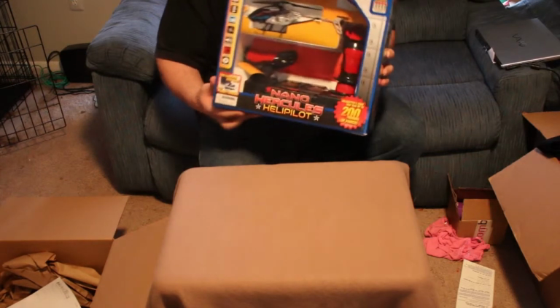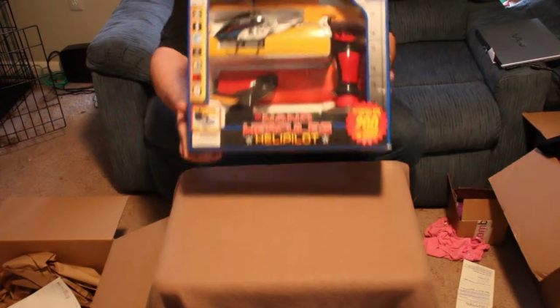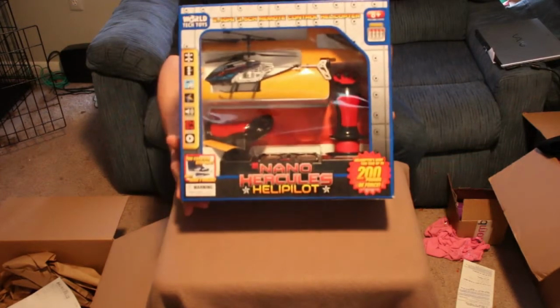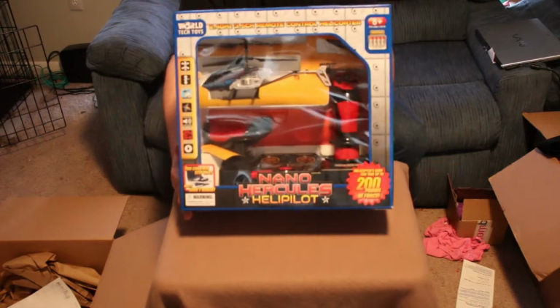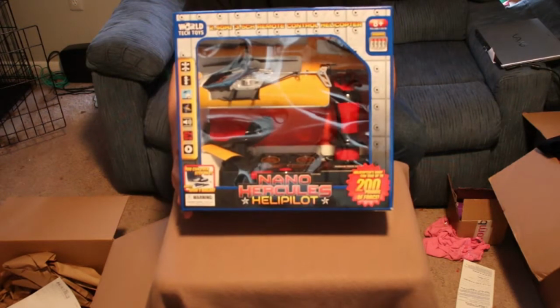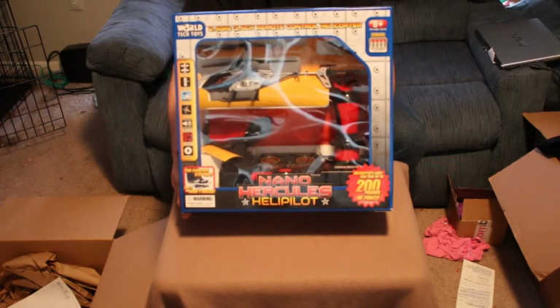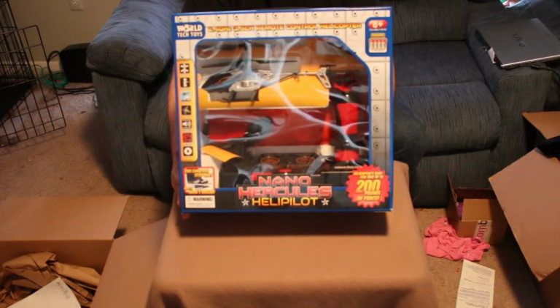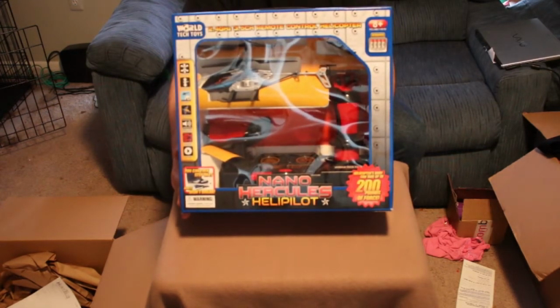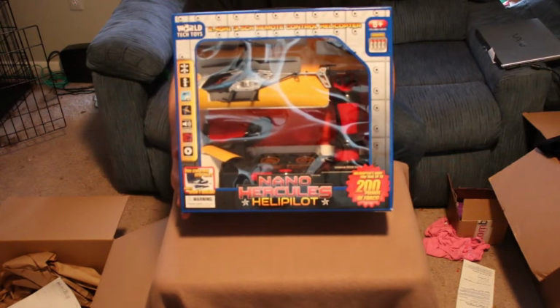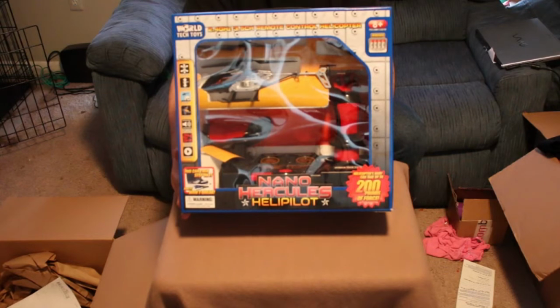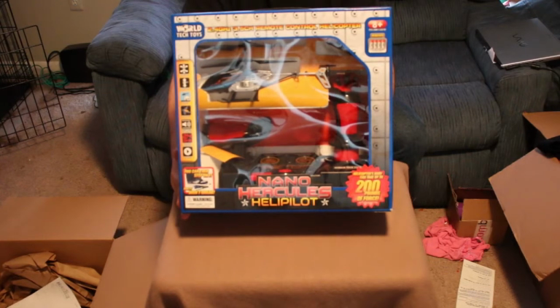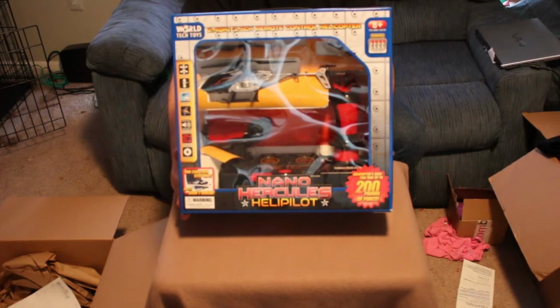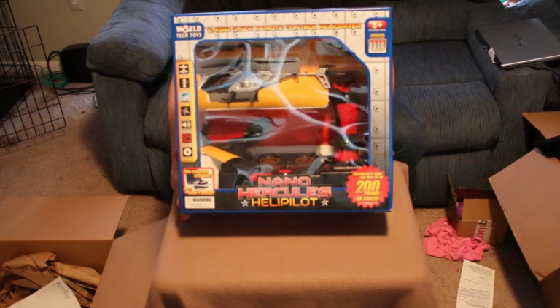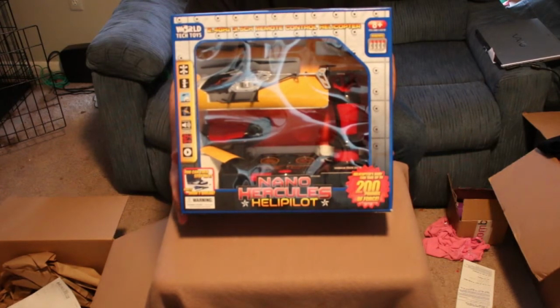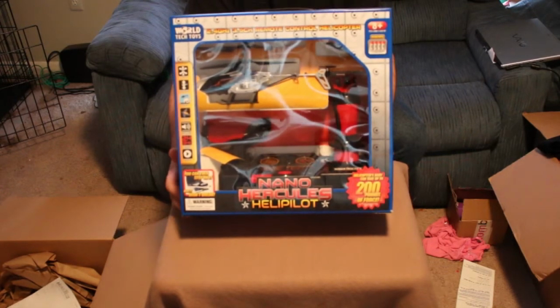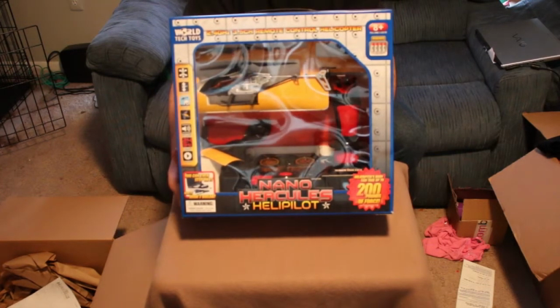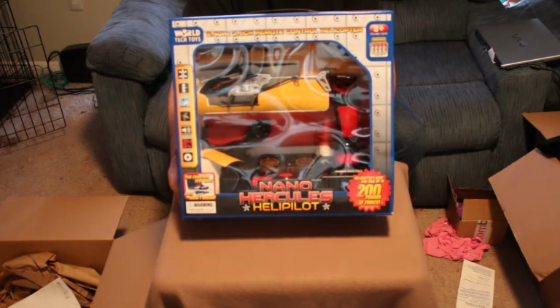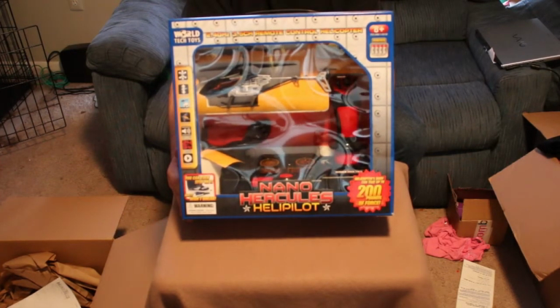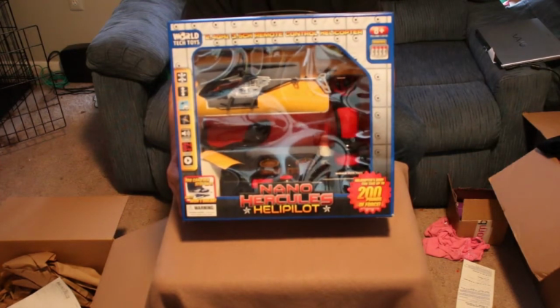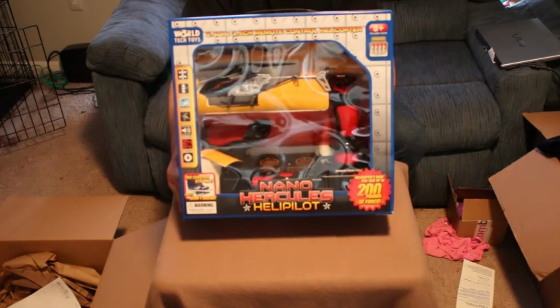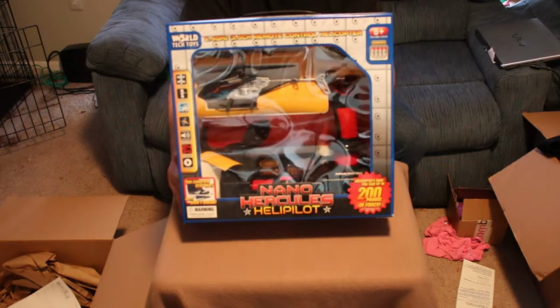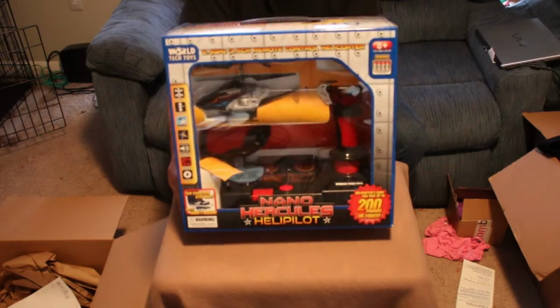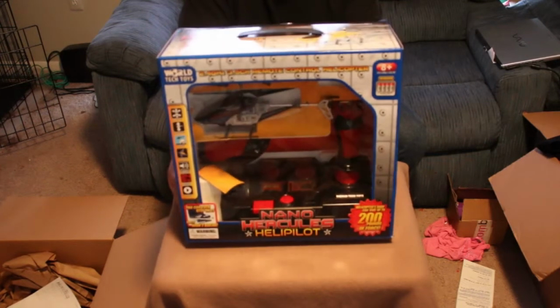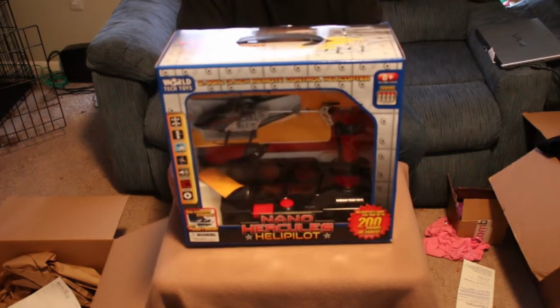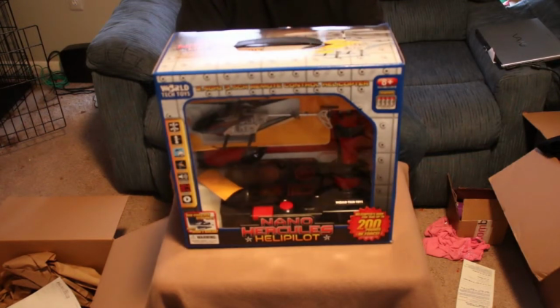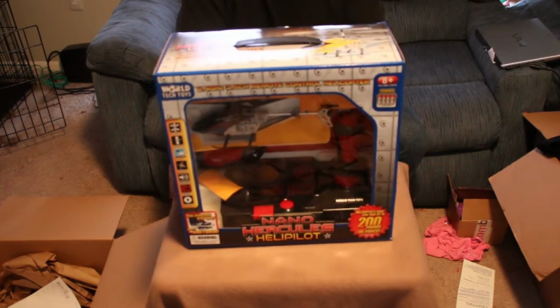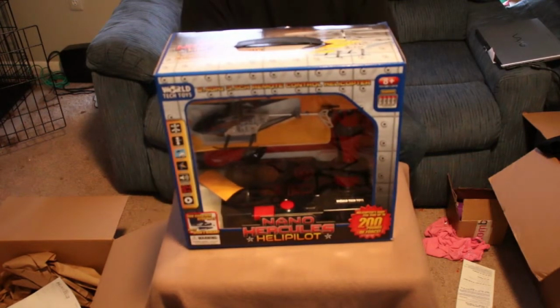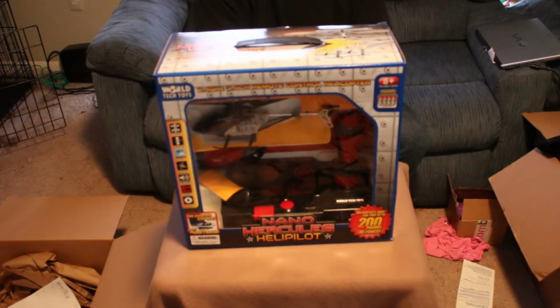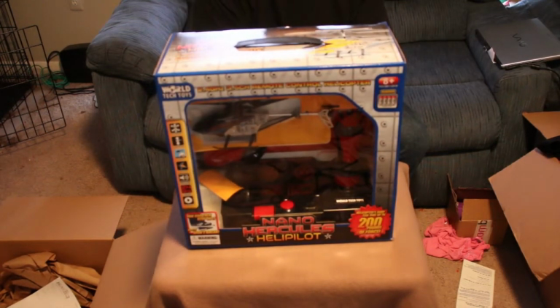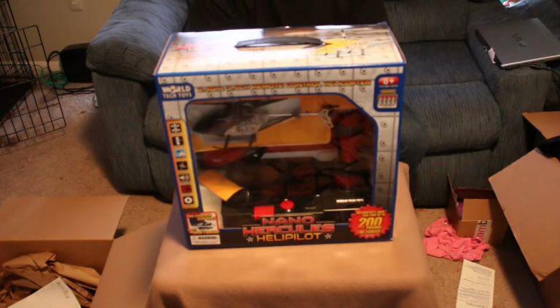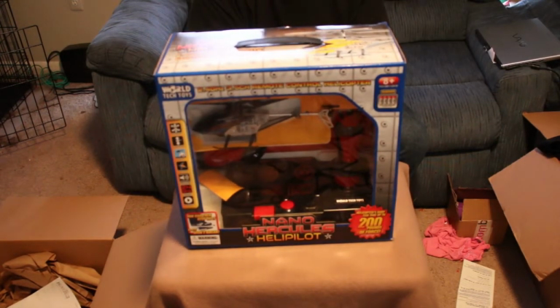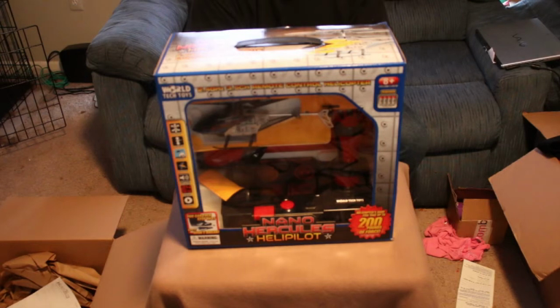With these Nano Hercules, they say that the bodies can take up to 200 pounds of force before they actually break. I don't know if I'm actually going to test that out, but it's always good to know, especially if you have younger ones playing with them.